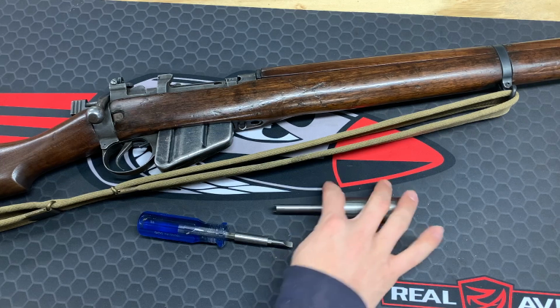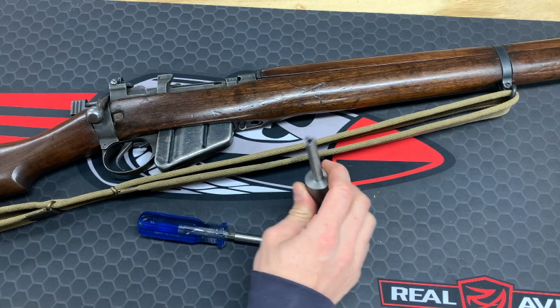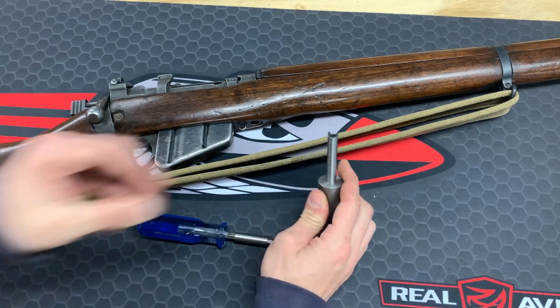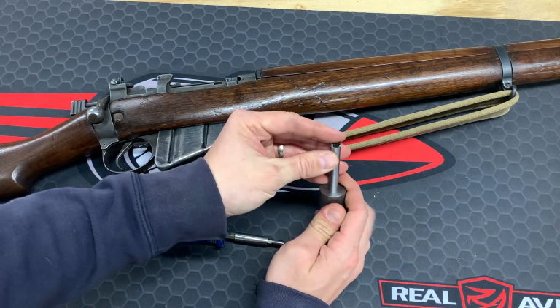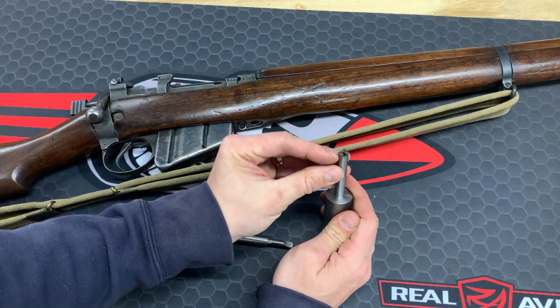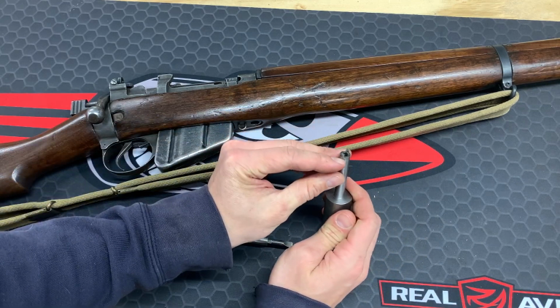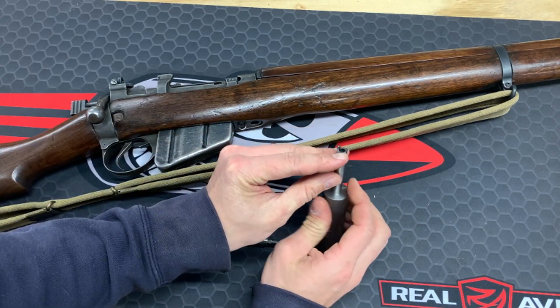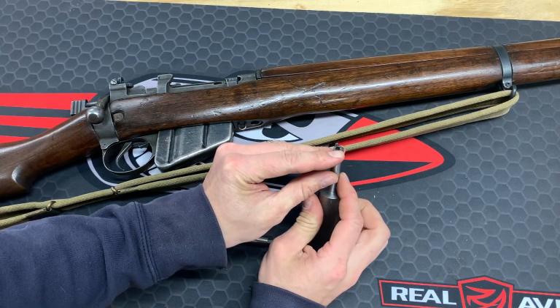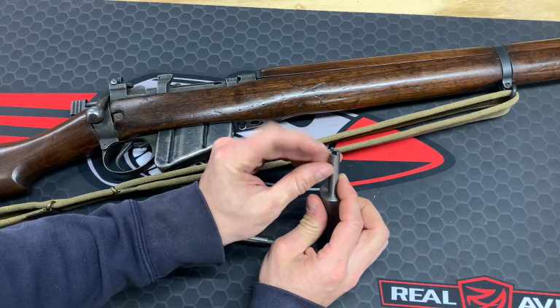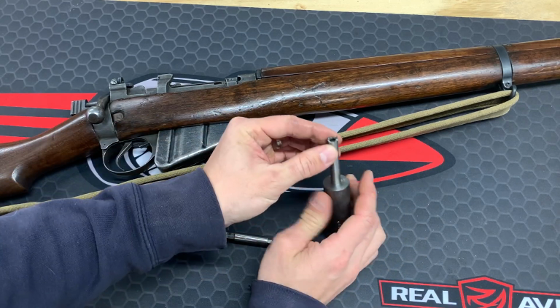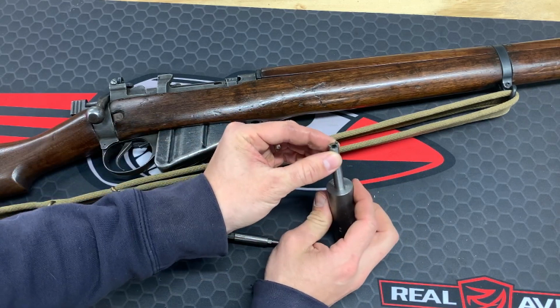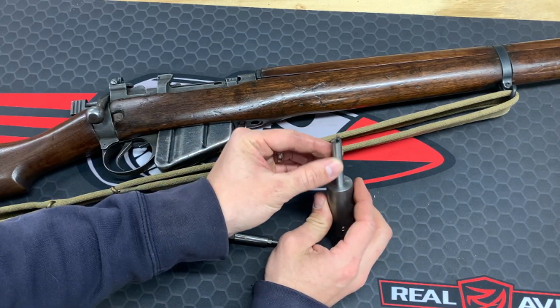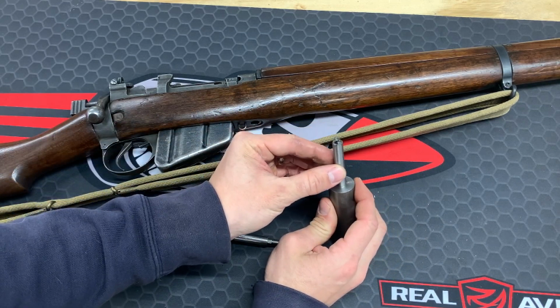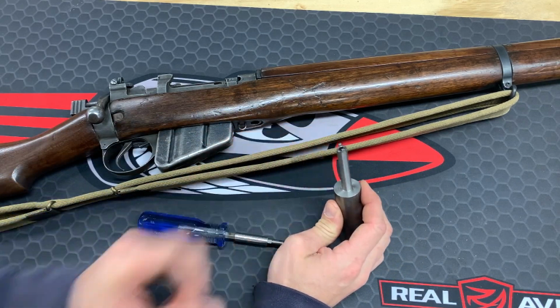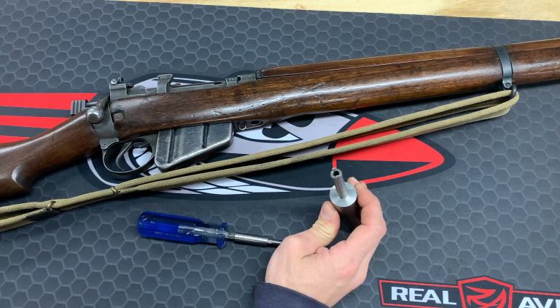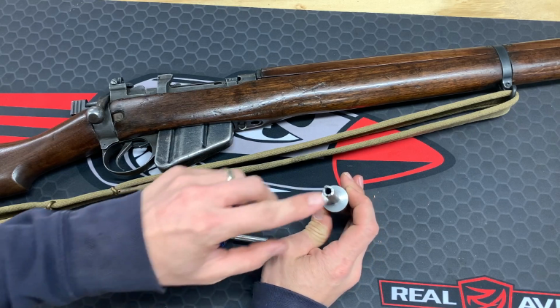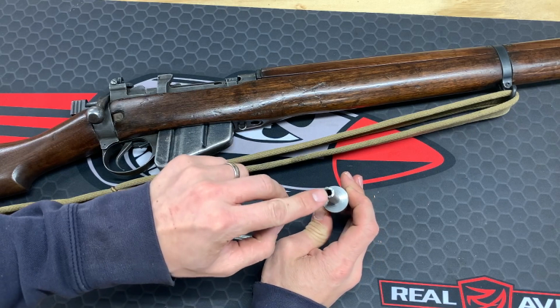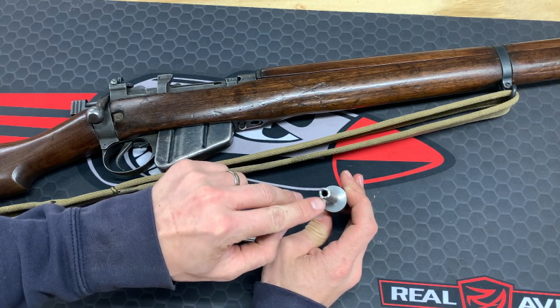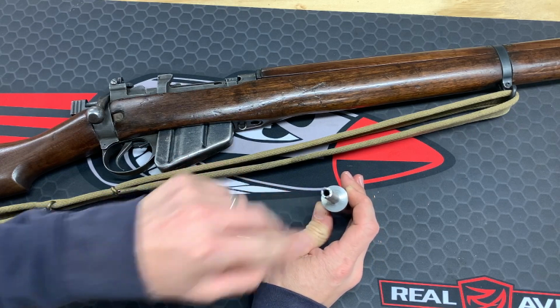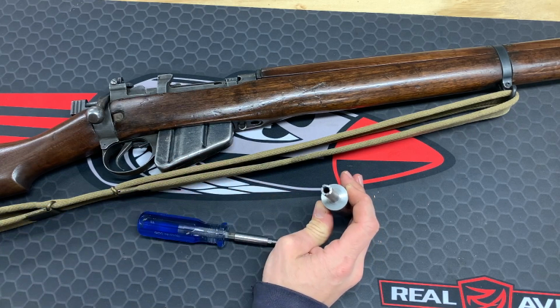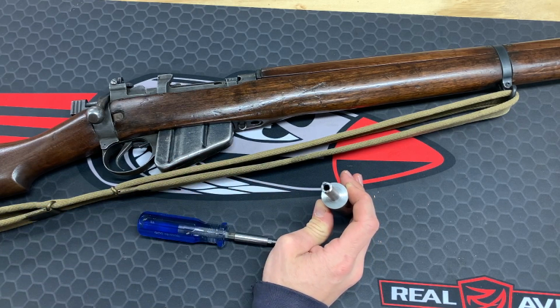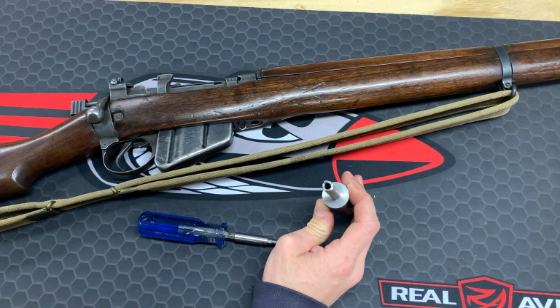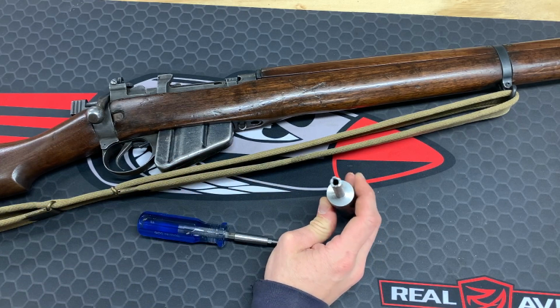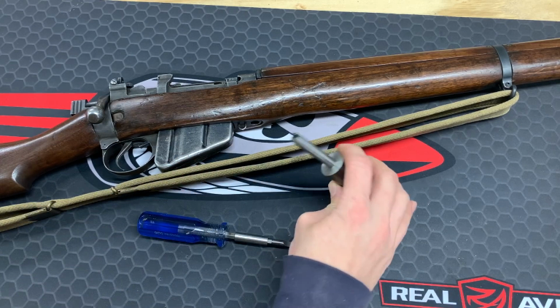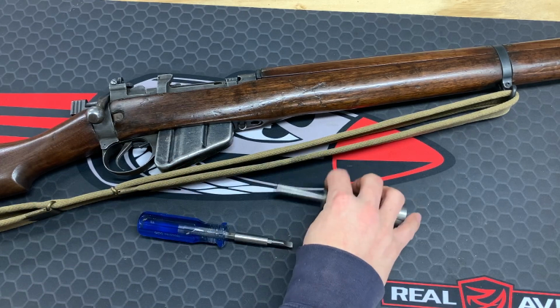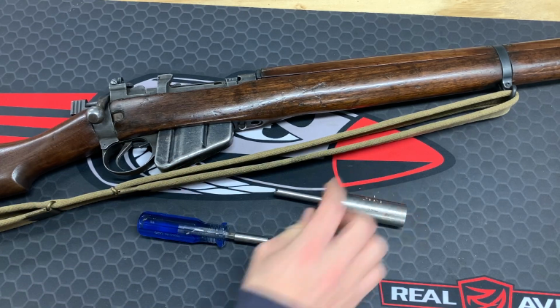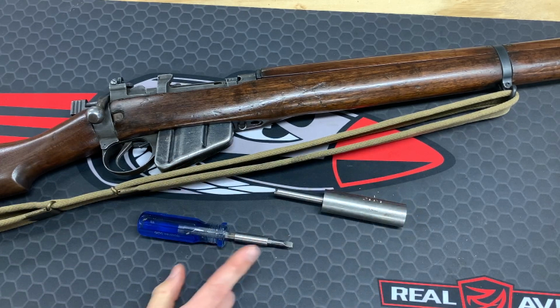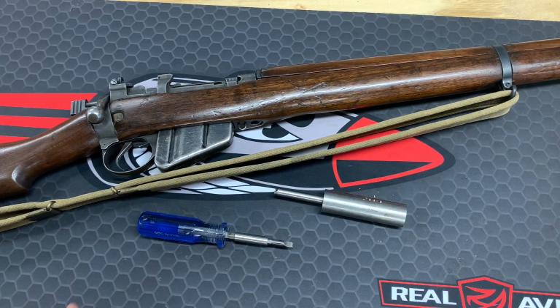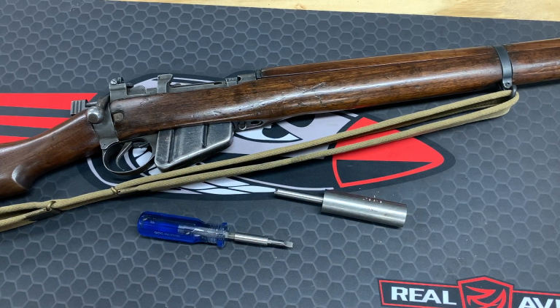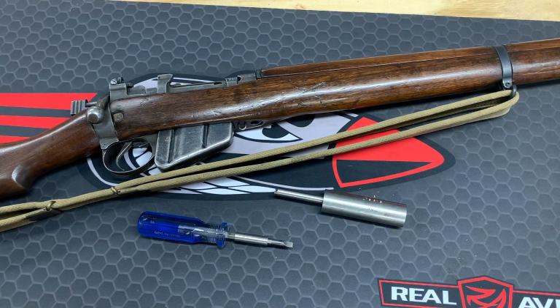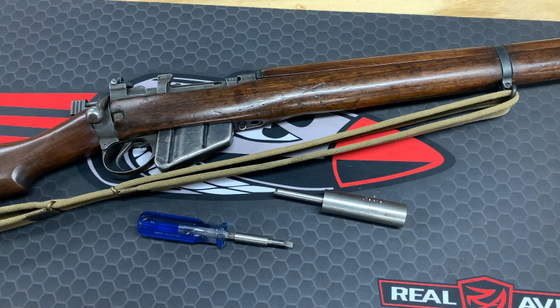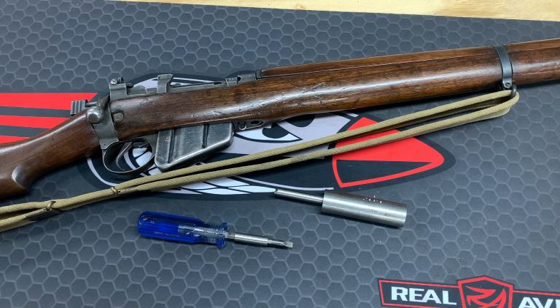It's a very simple tool. It just has two little tits on the end and is drilled out in the center. The other tool needed is a hollow ground screwdriver.